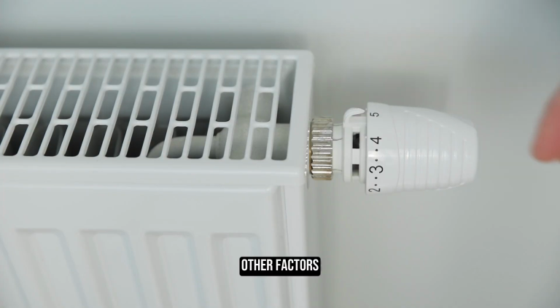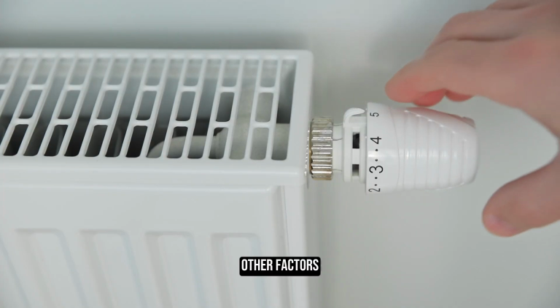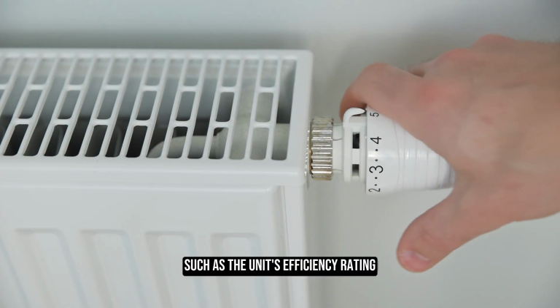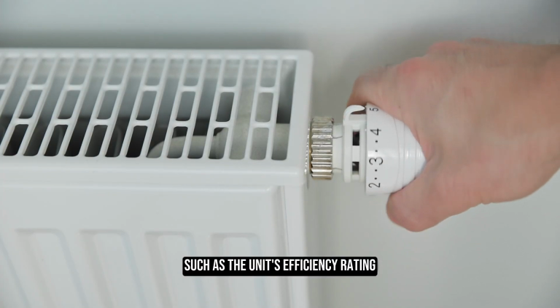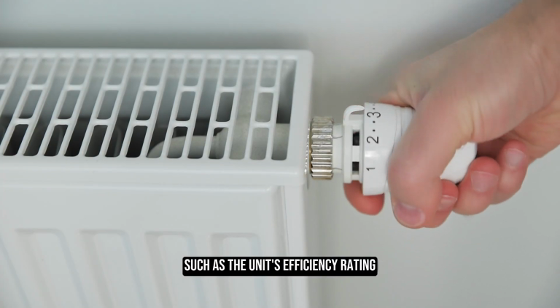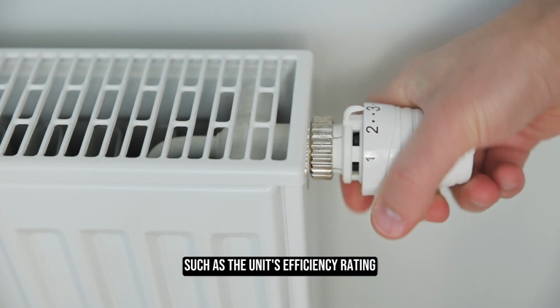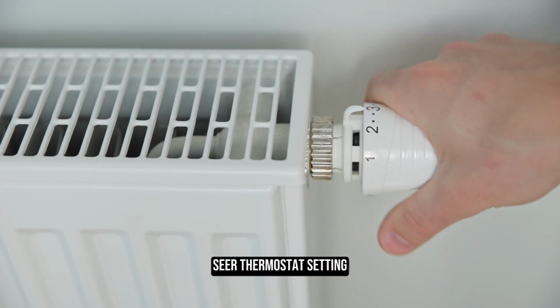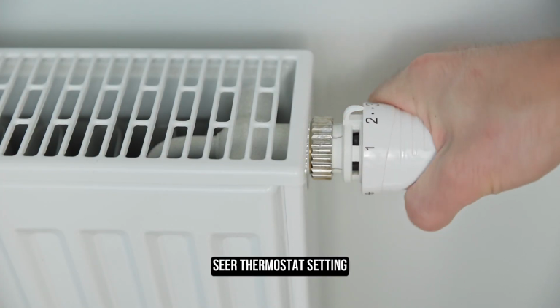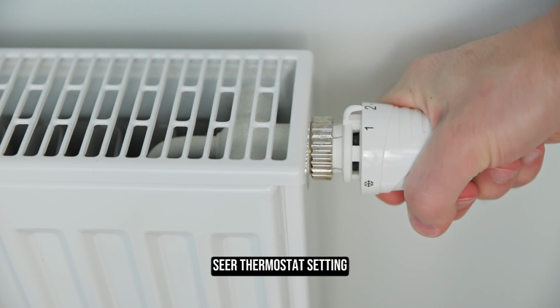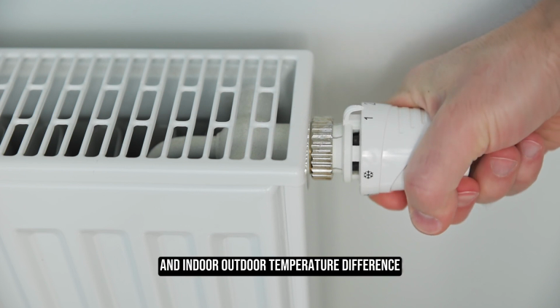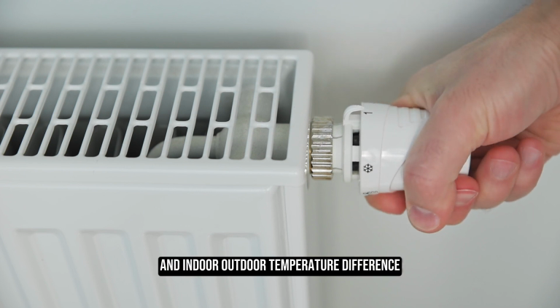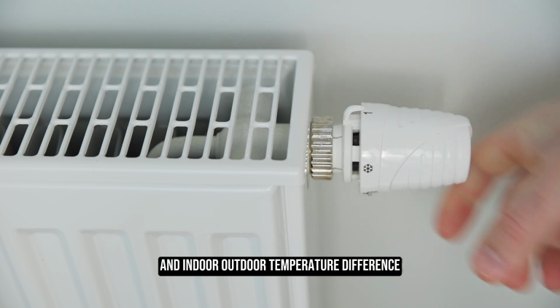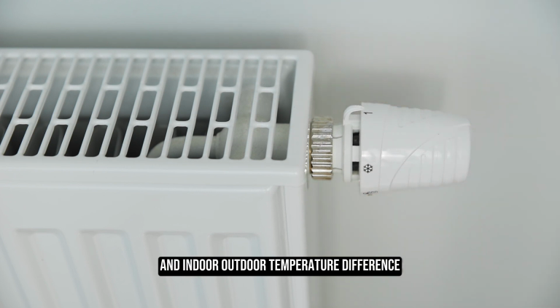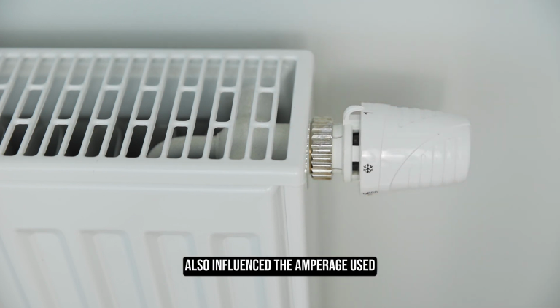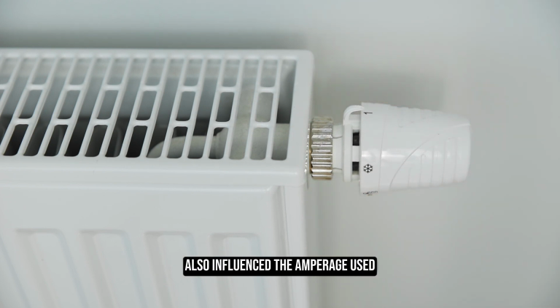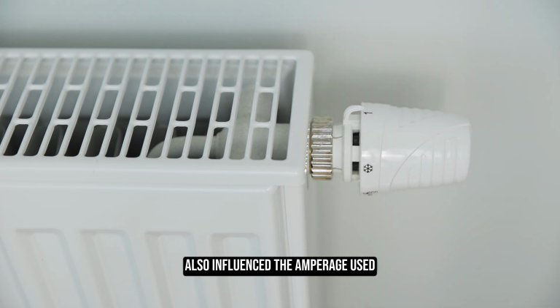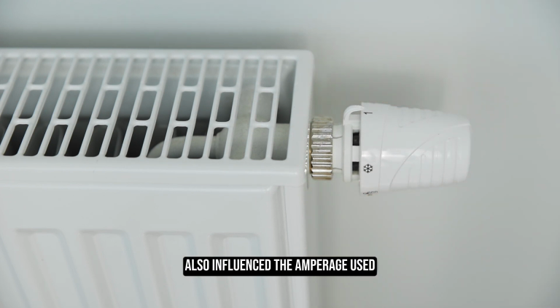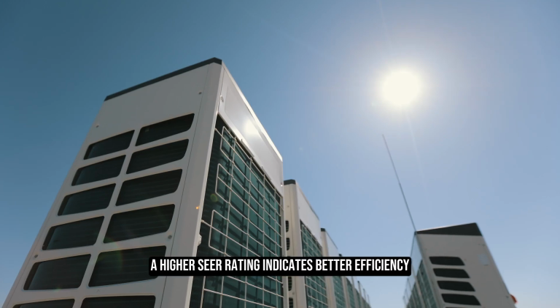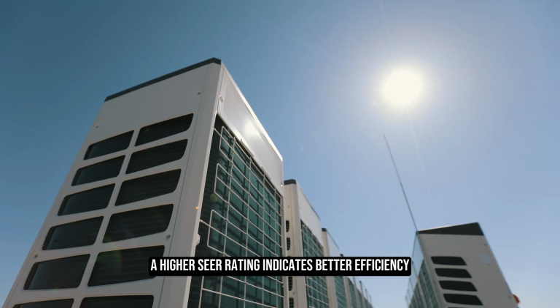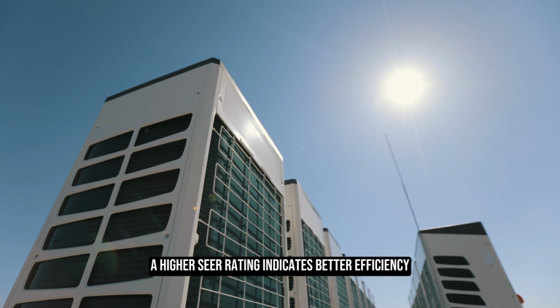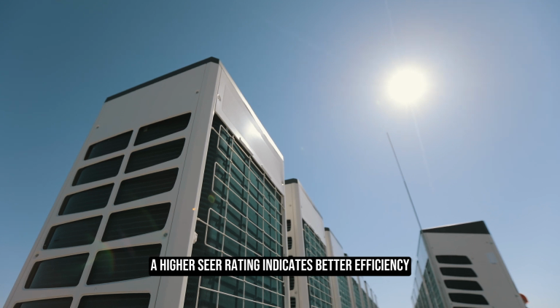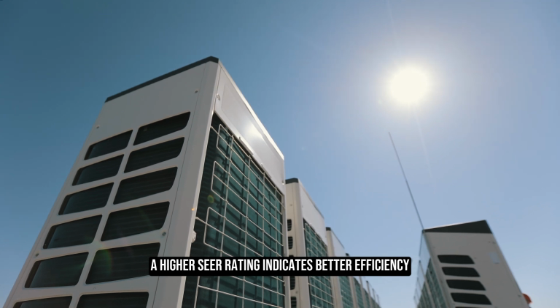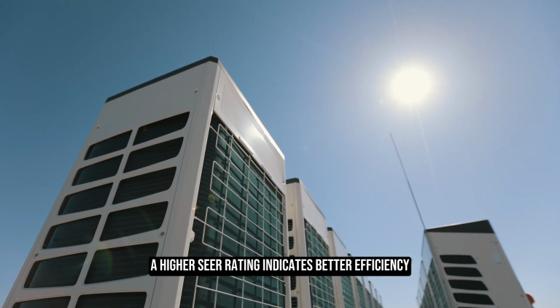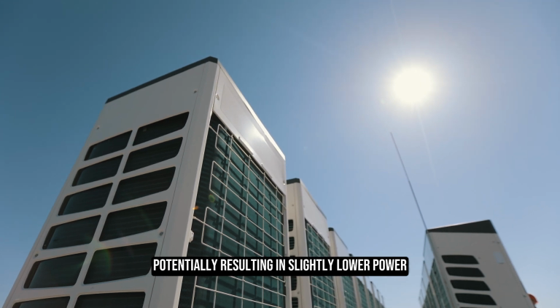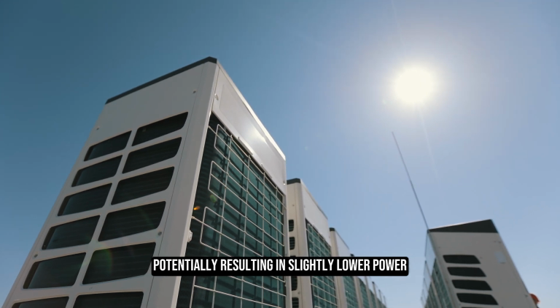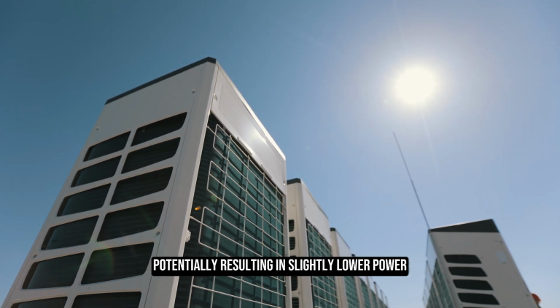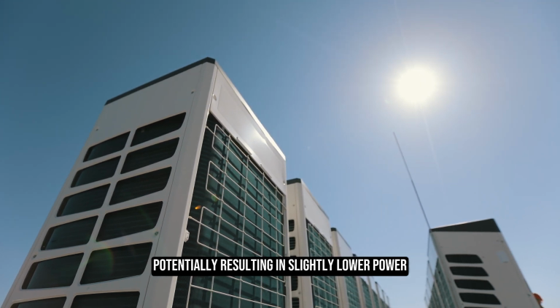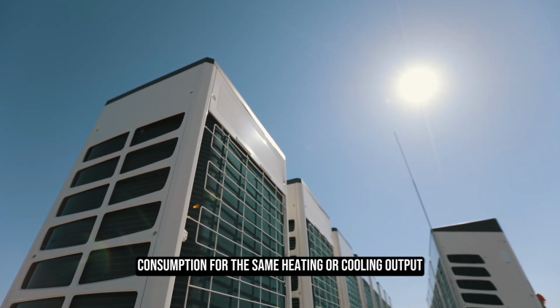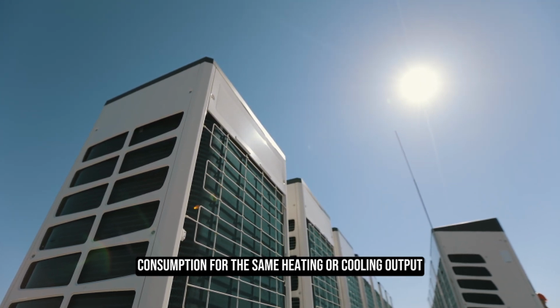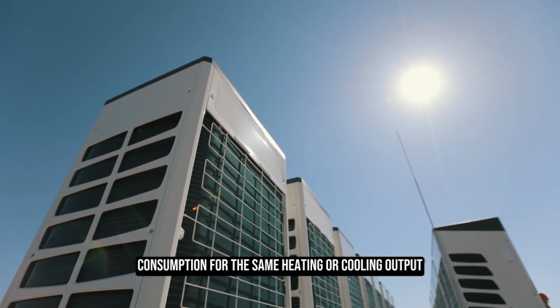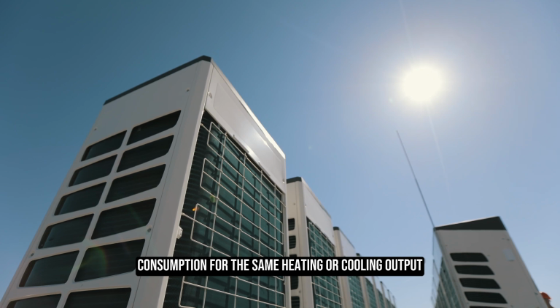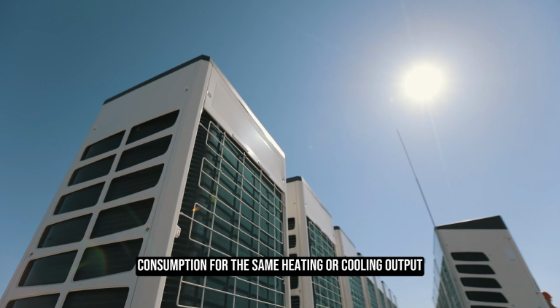Other factors such as the unit's efficiency rating (SEER), thermostat setting, and indoor-outdoor temperature difference also influence the amperage used. A higher SEER rating indicates better efficiency, potentially resulting in slightly lower power consumption for the same heating or cooling output.